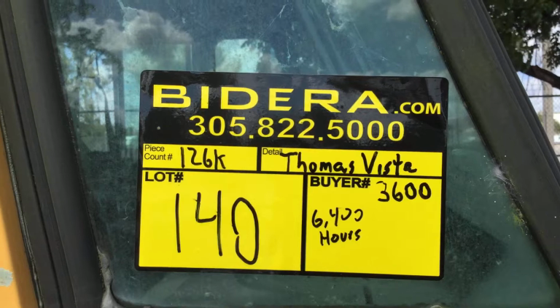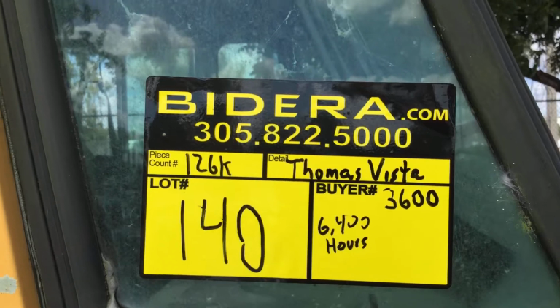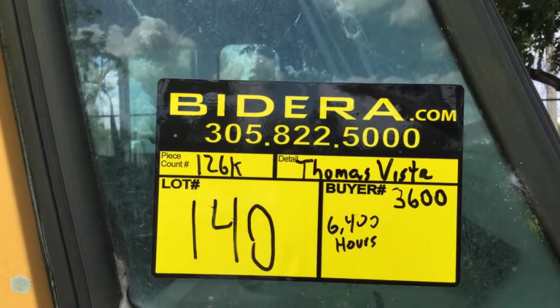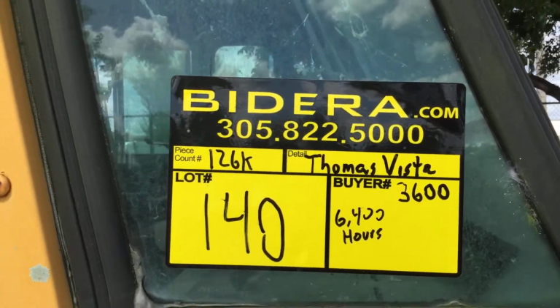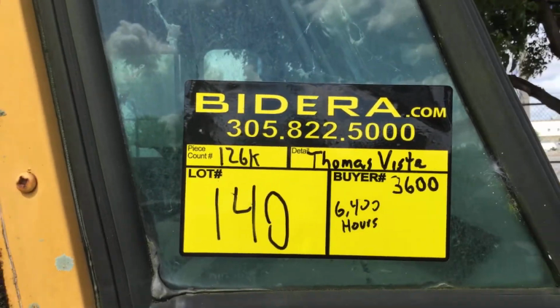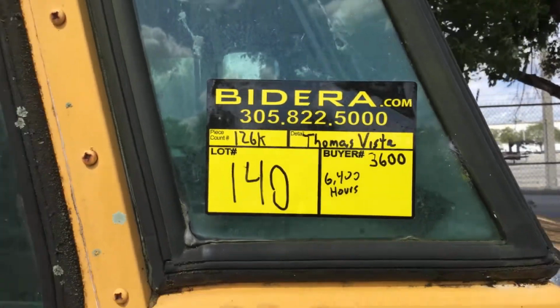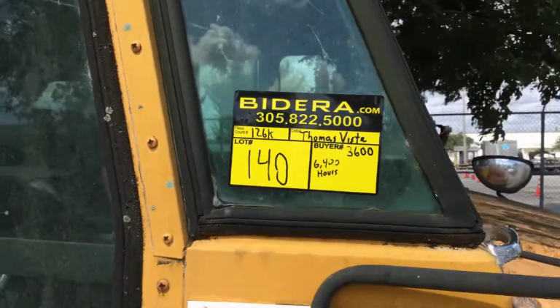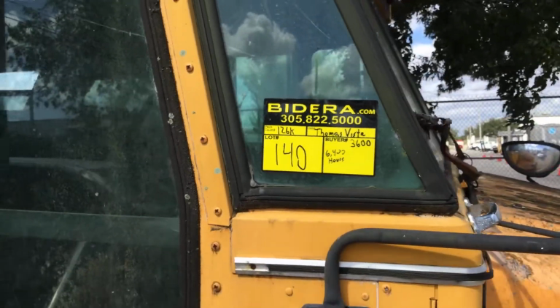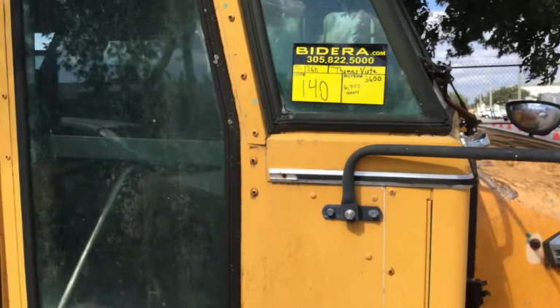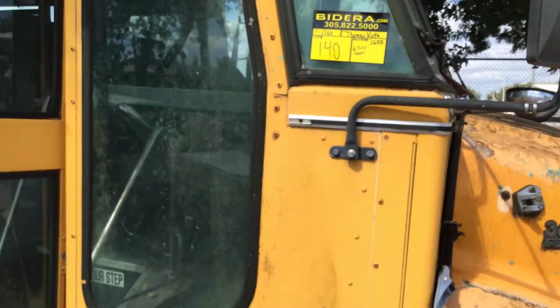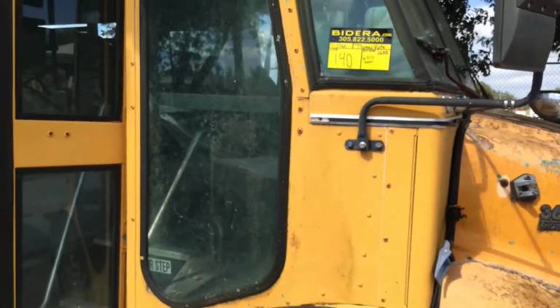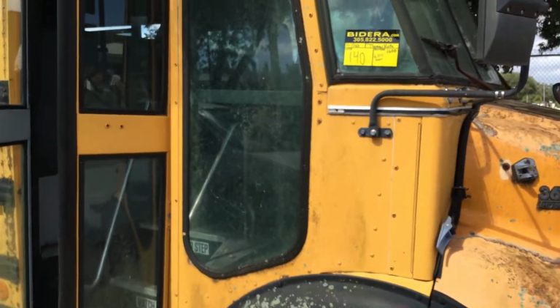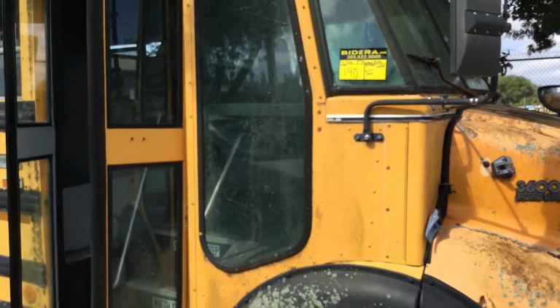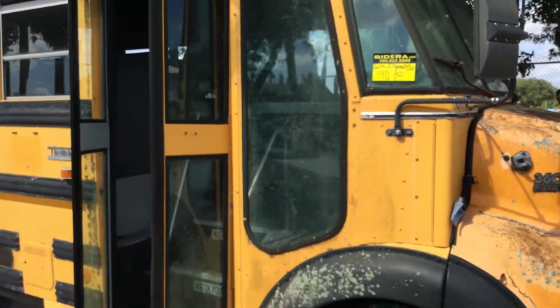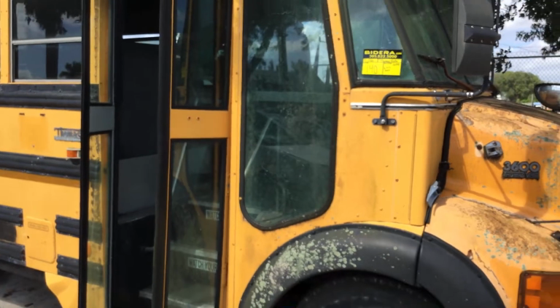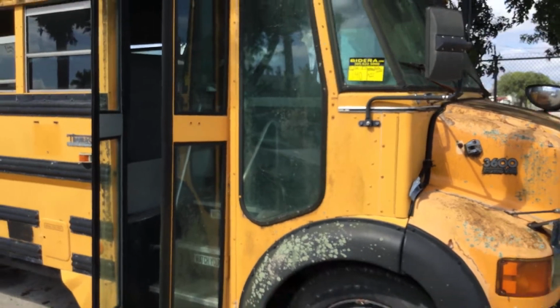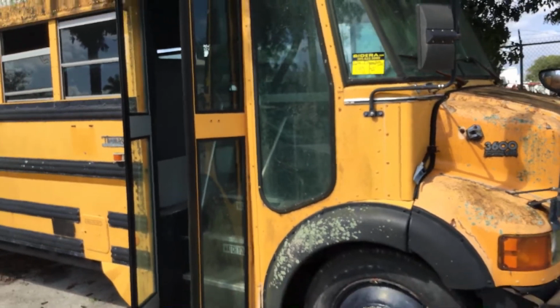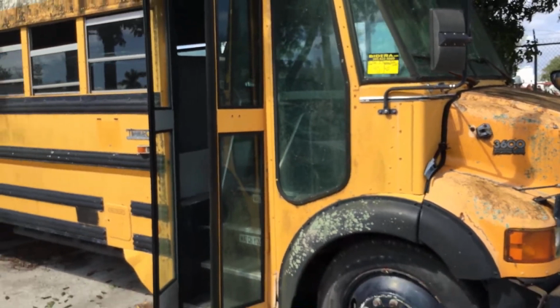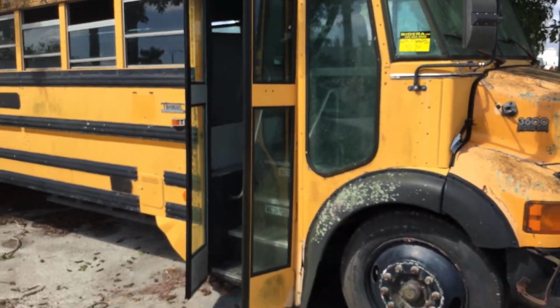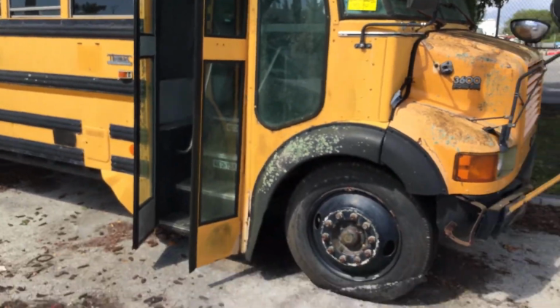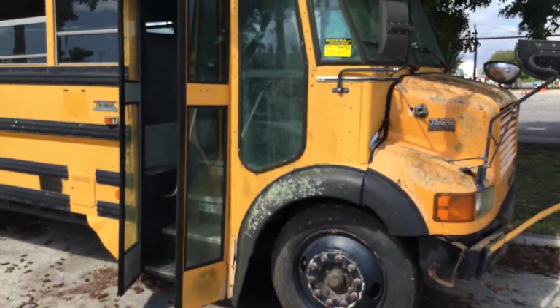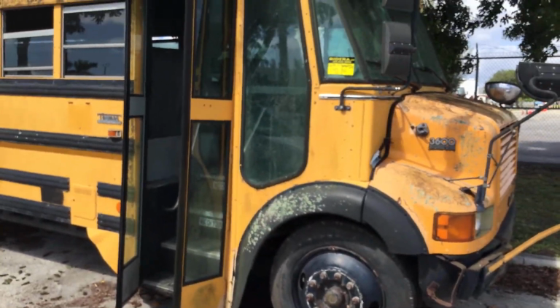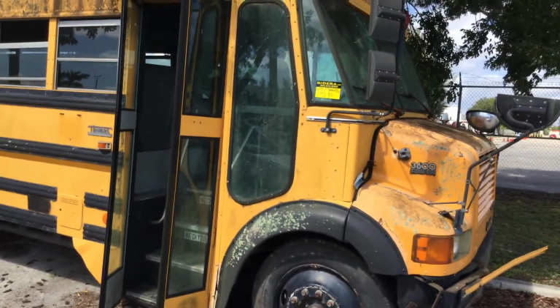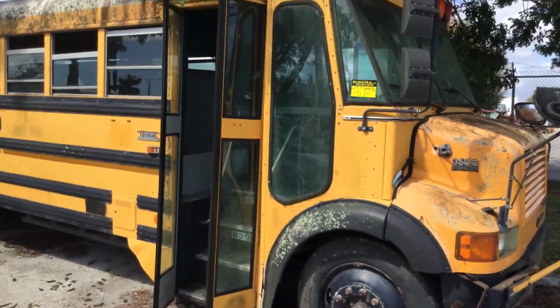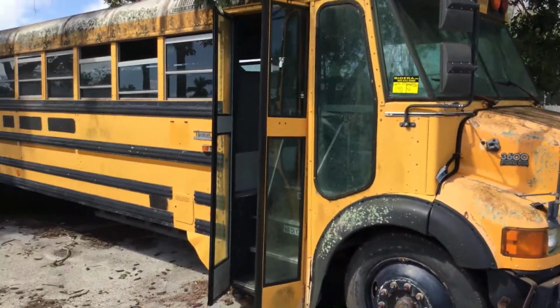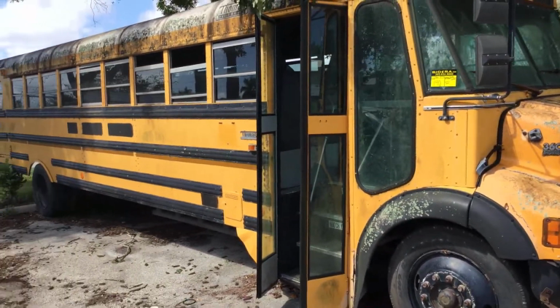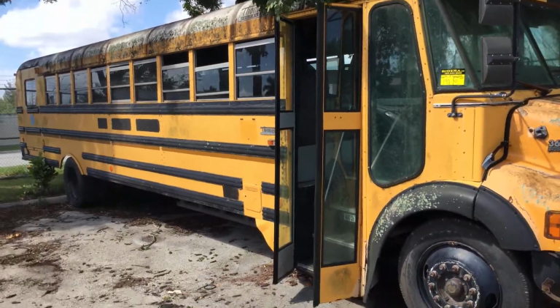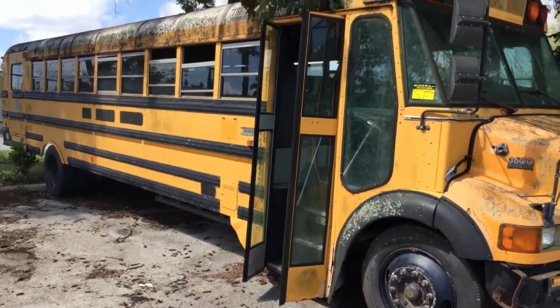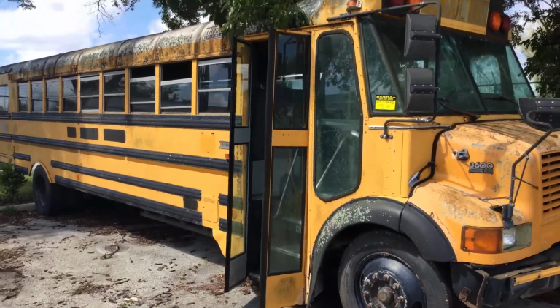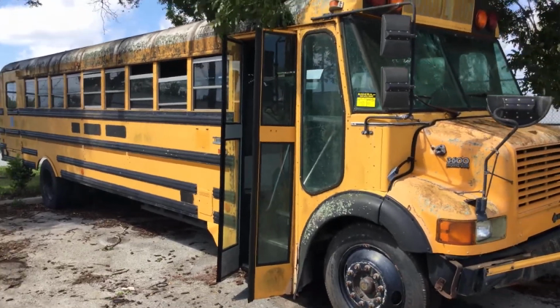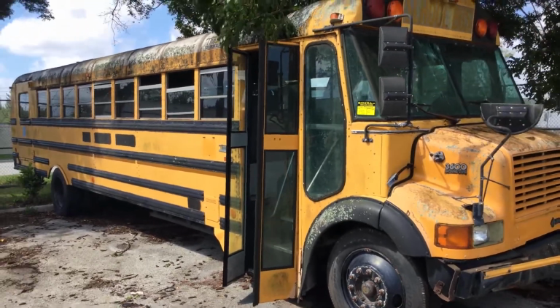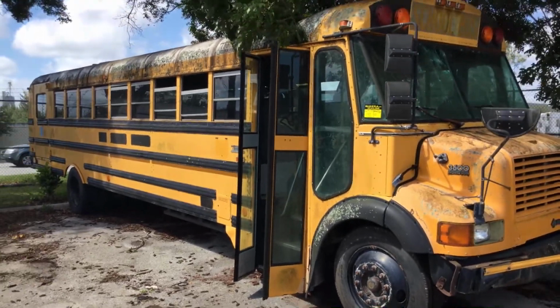Hot number 140 is a 1998 Thomas Vista International School Bus — specifically a Thomas Vista 3600.